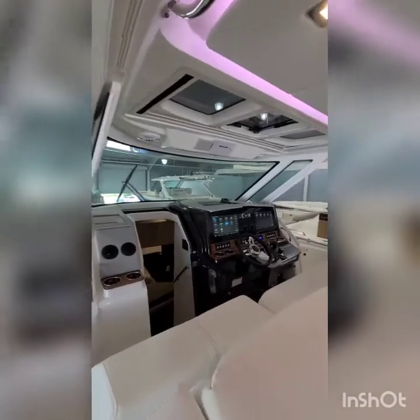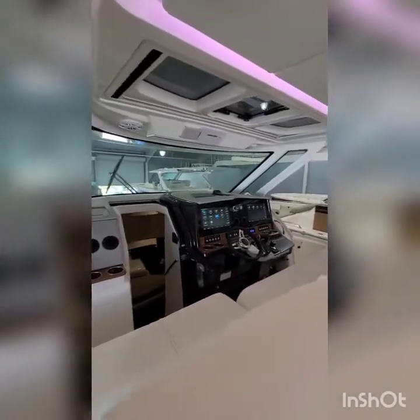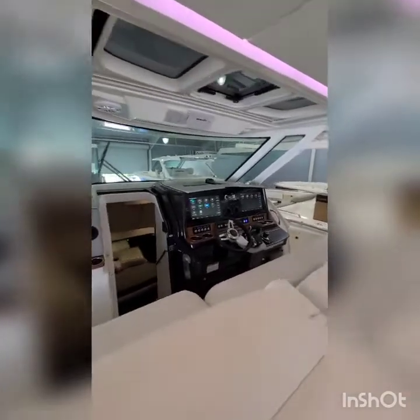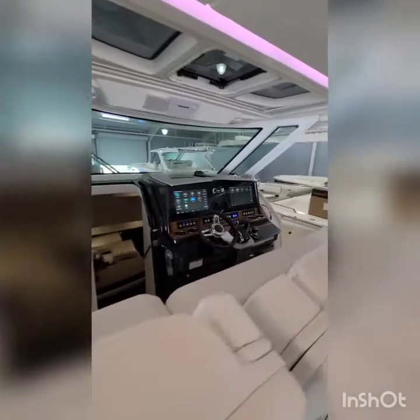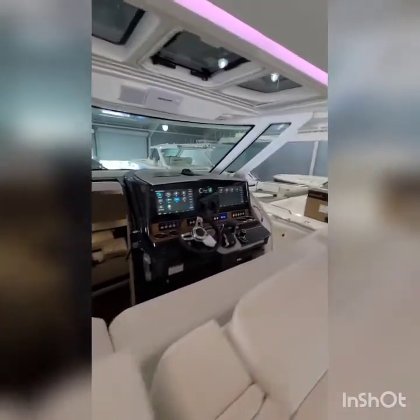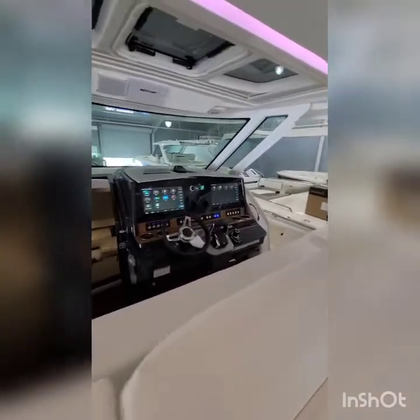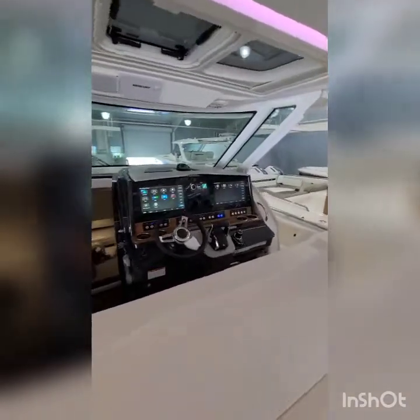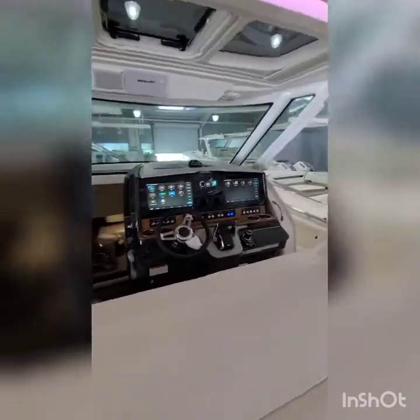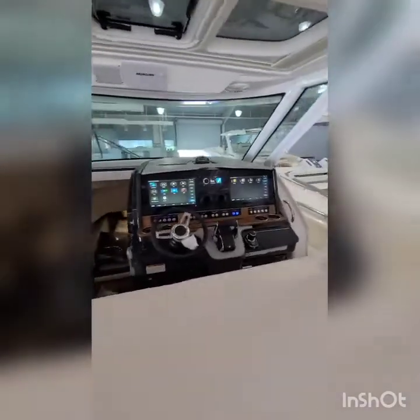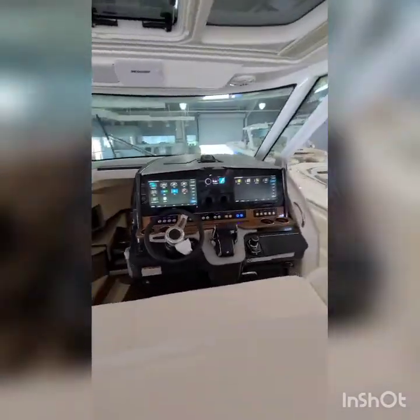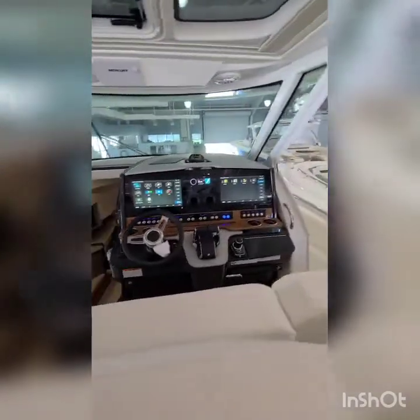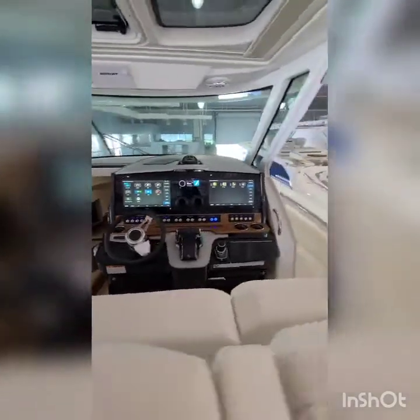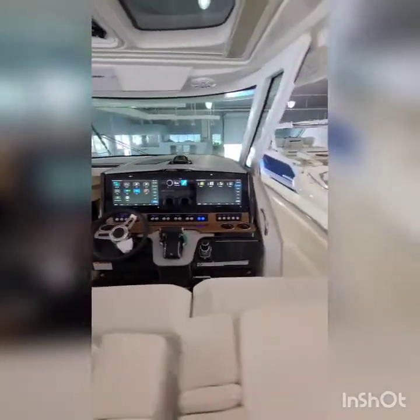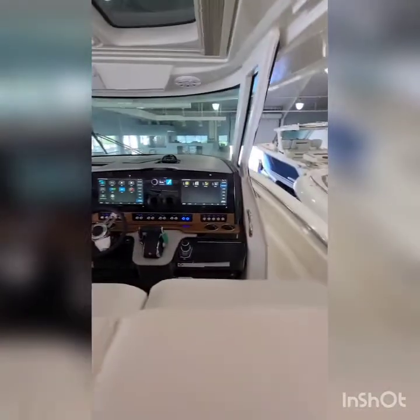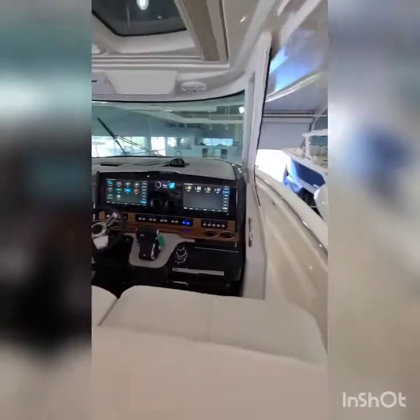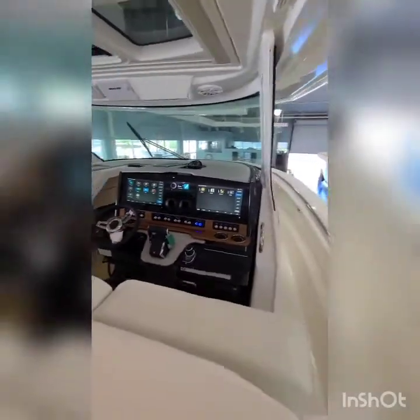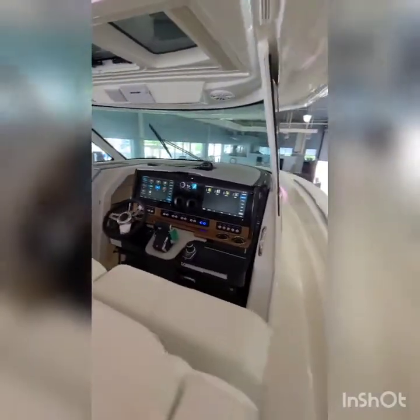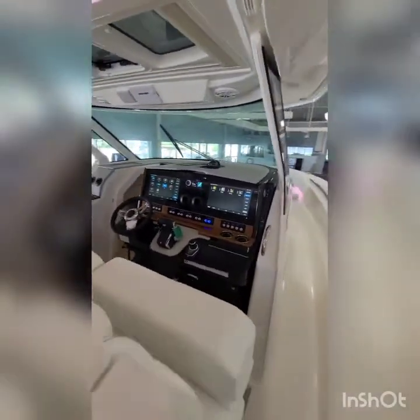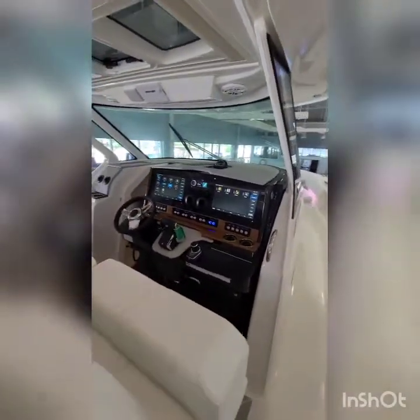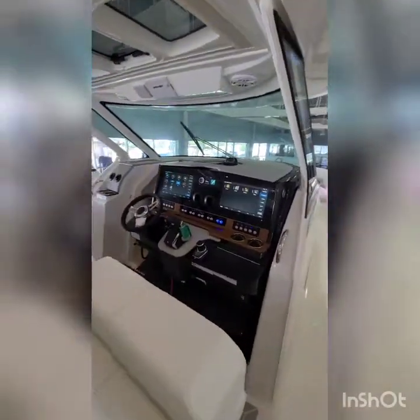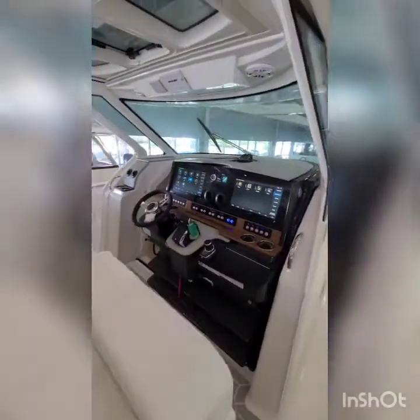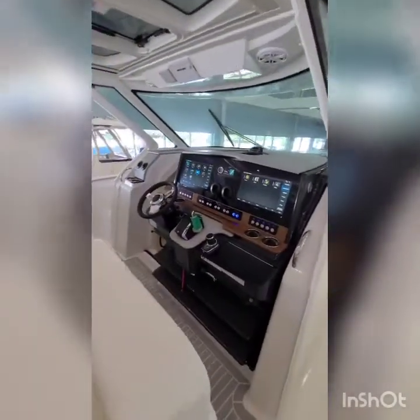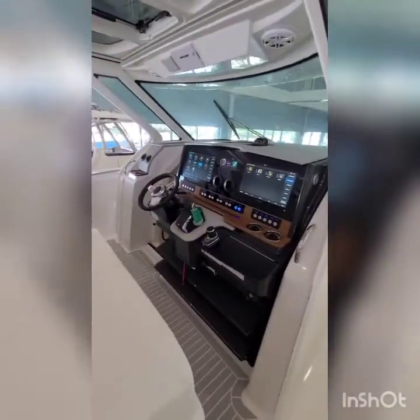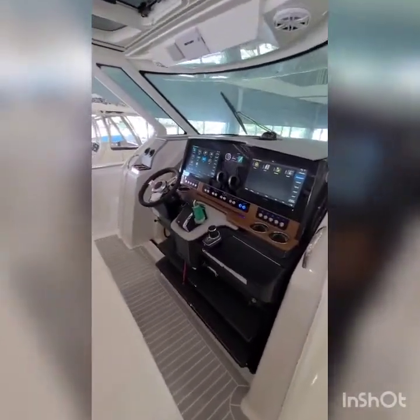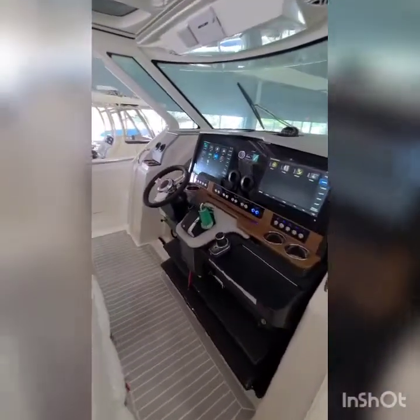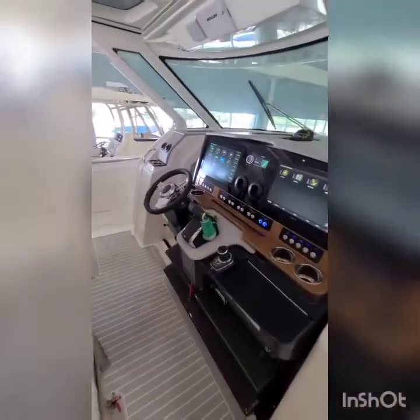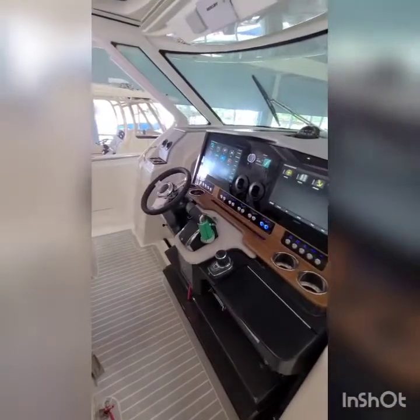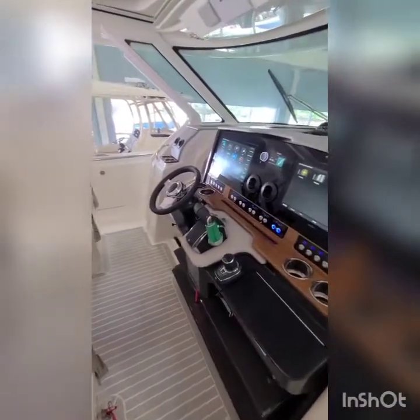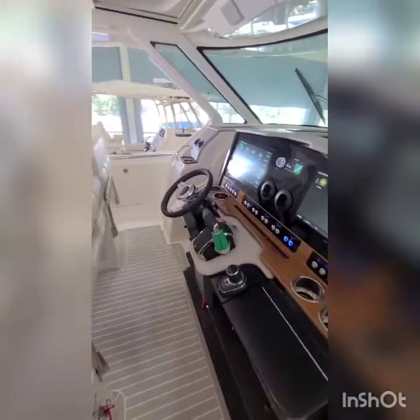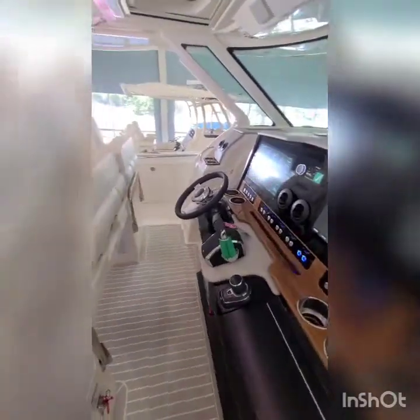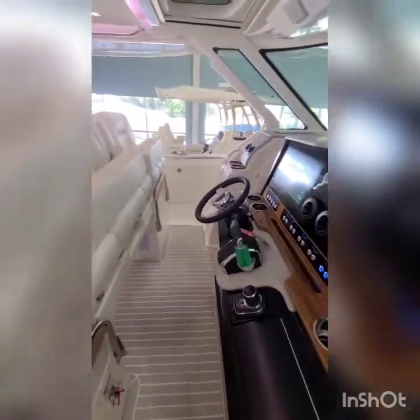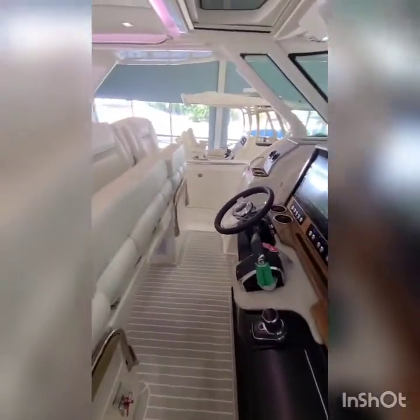There's a huge helm area with seating for four, twin 12-inch Garmin screens, a sky look, and more electronics.